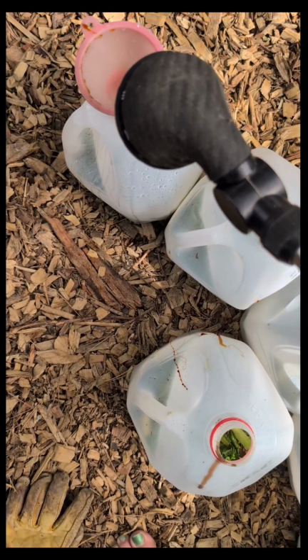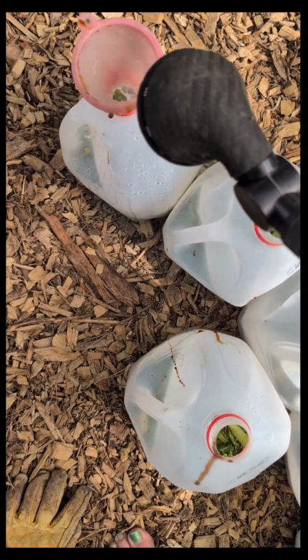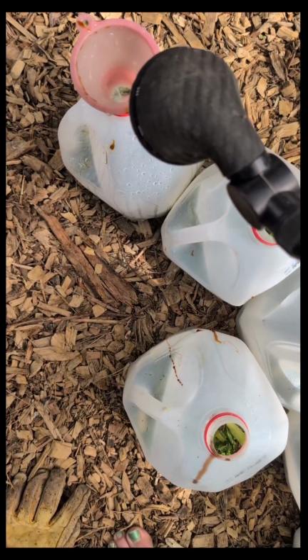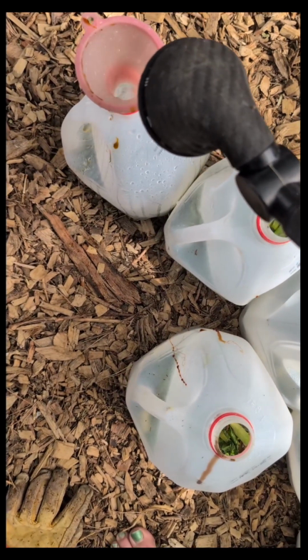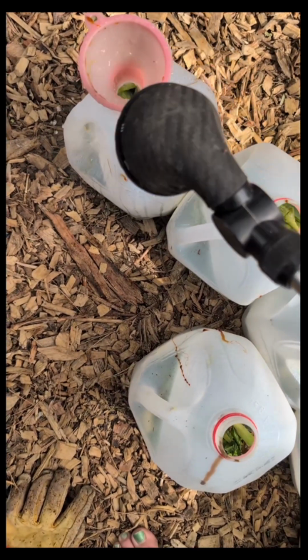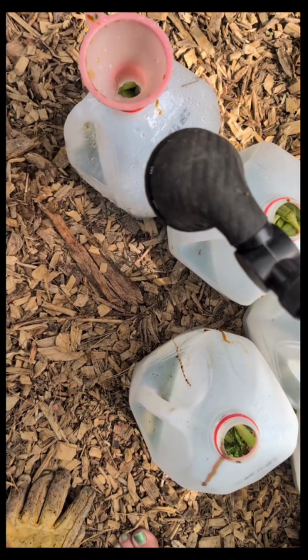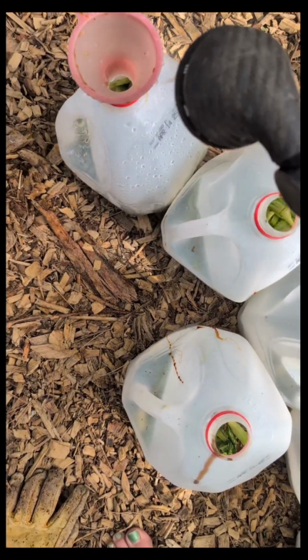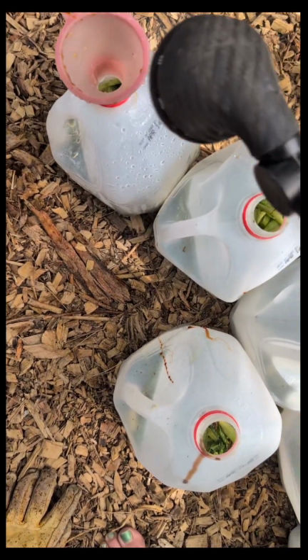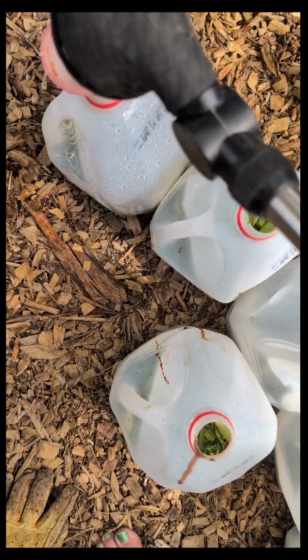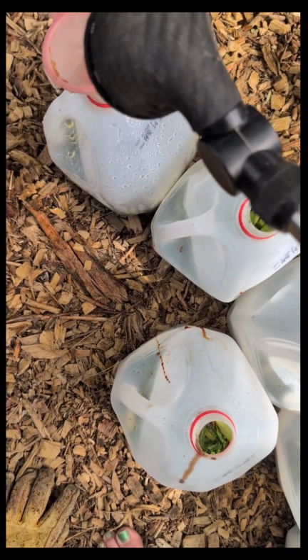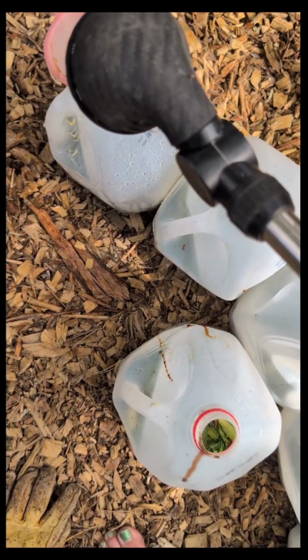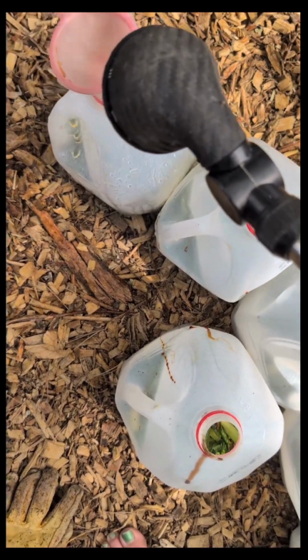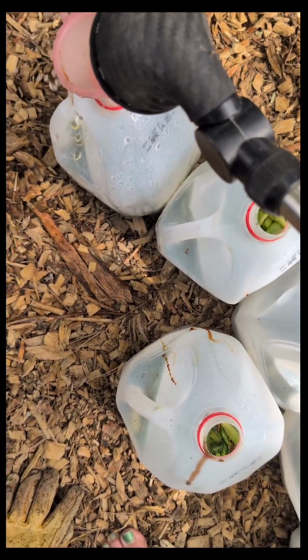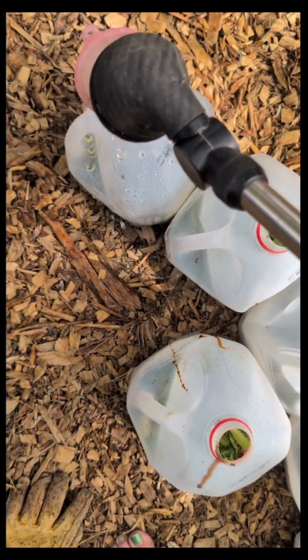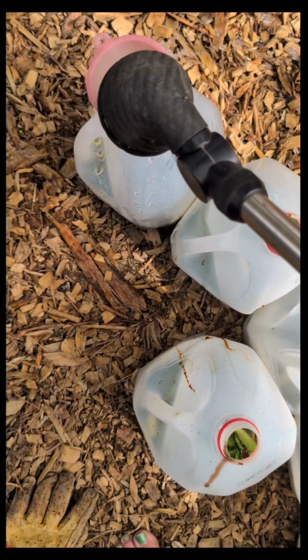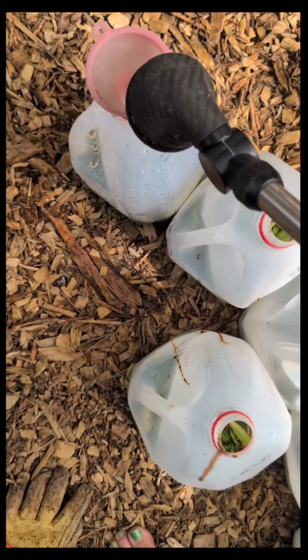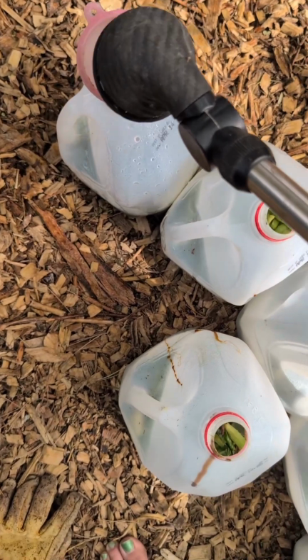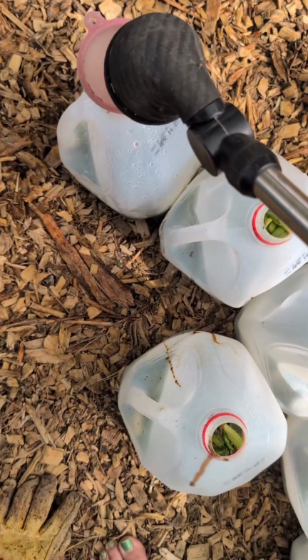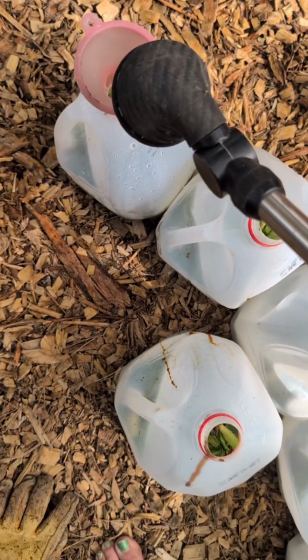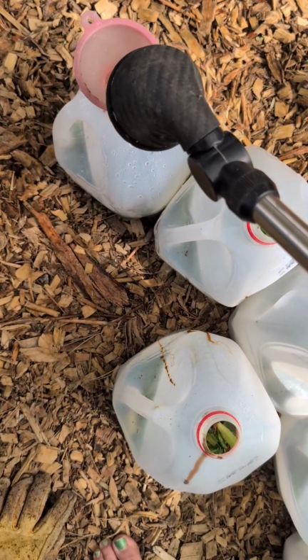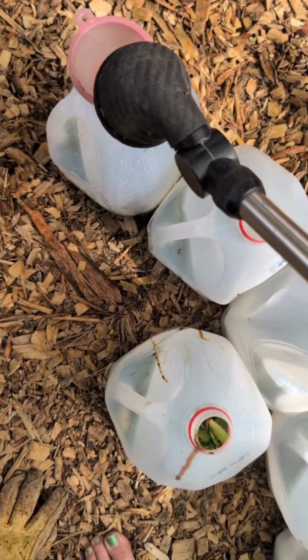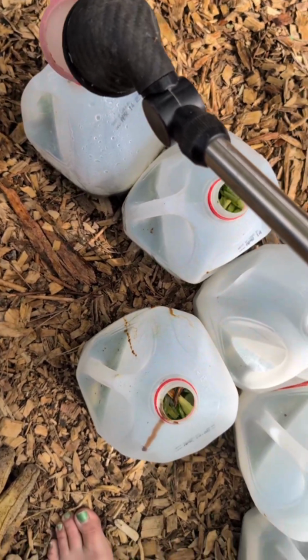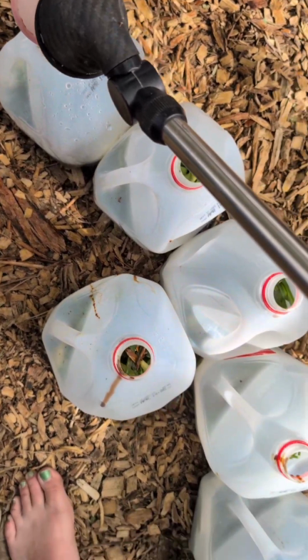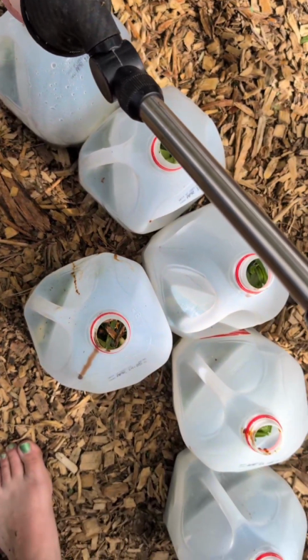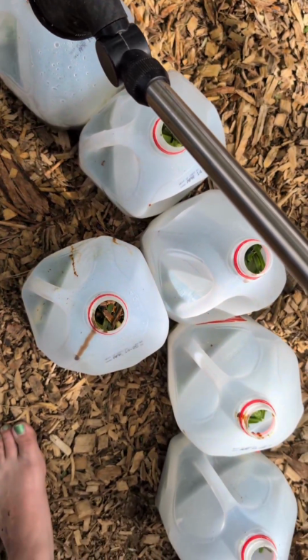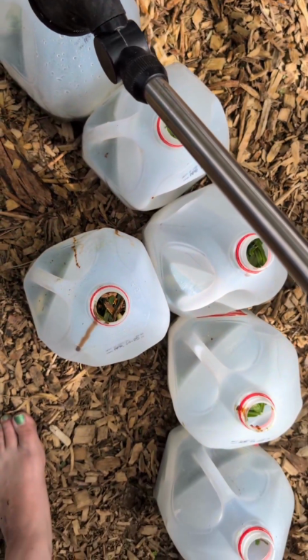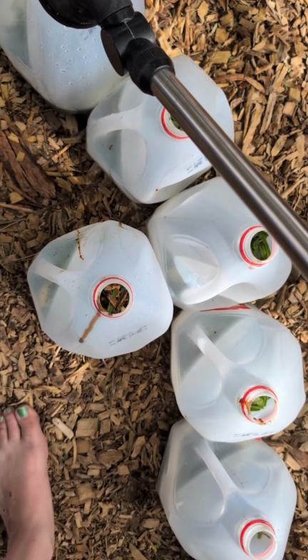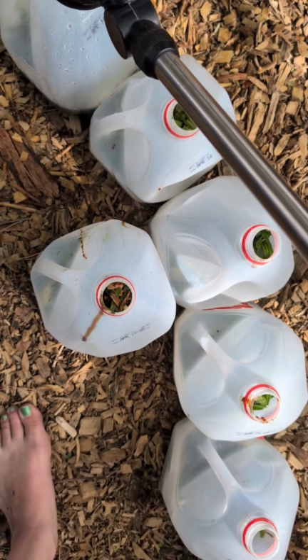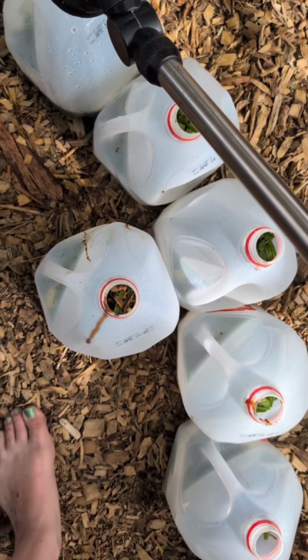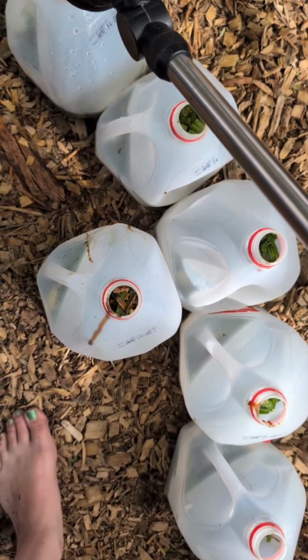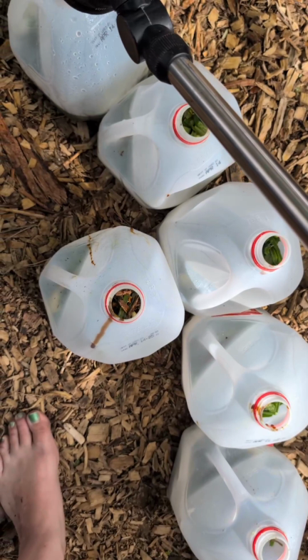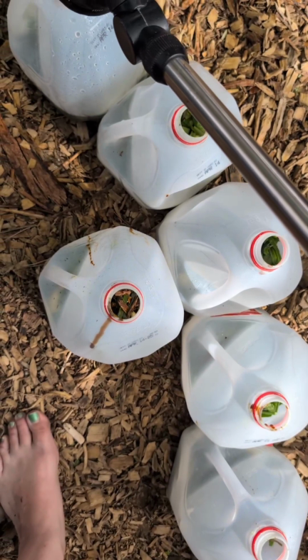If I didn't have molasses I would just use brown sugar. If you didn't know, brown sugar is just molasses mixed with regular sugar.